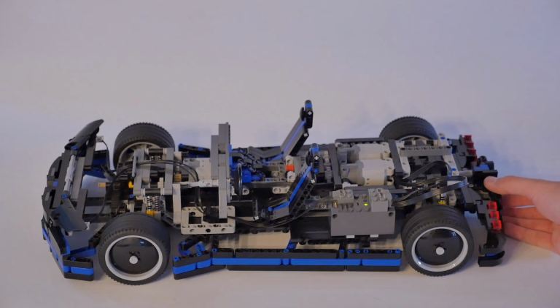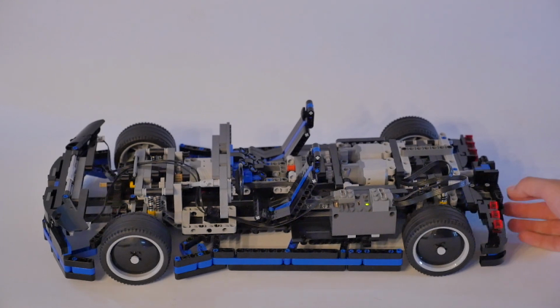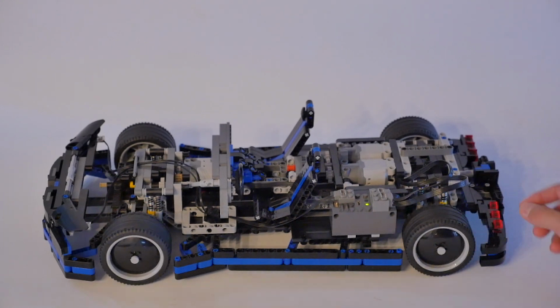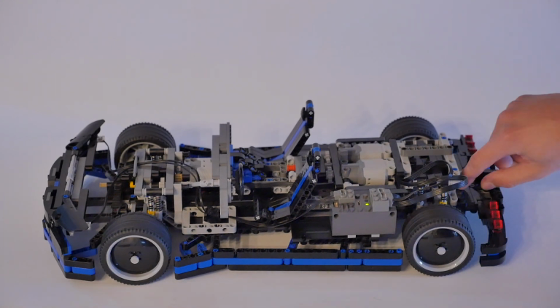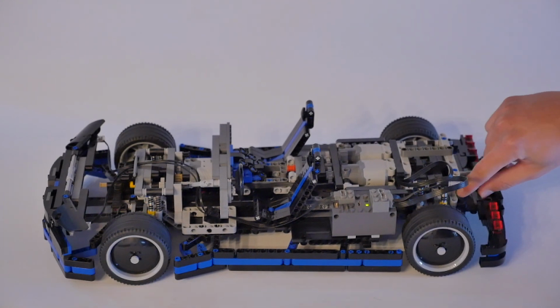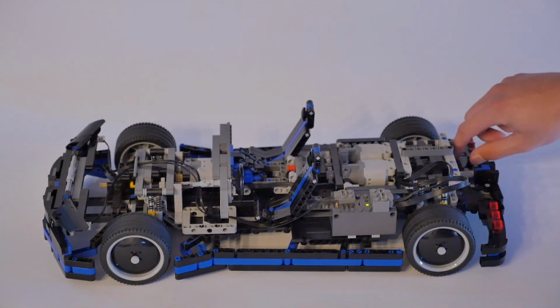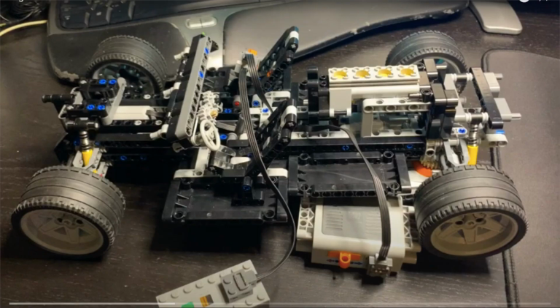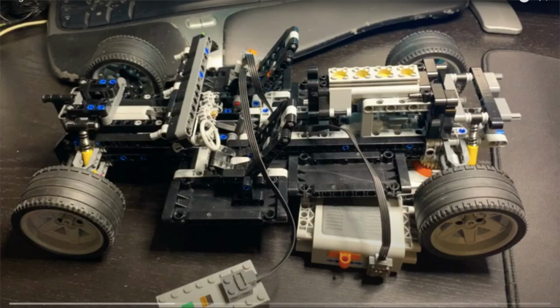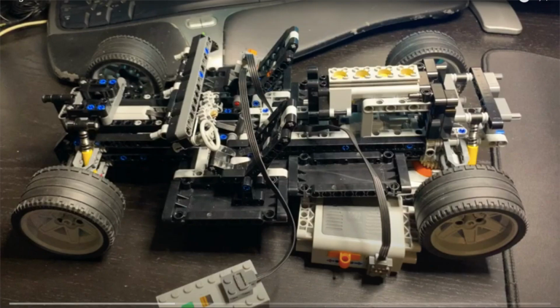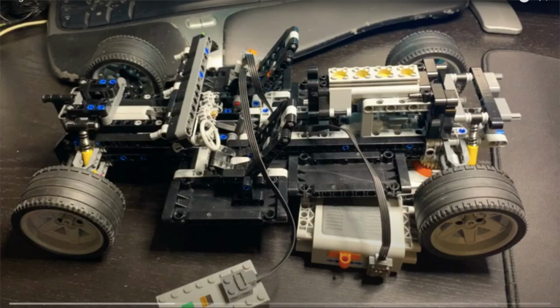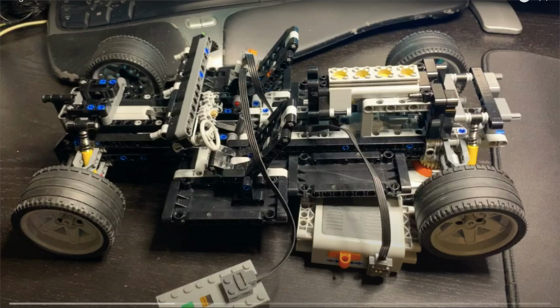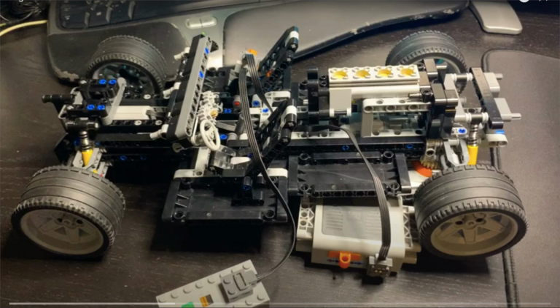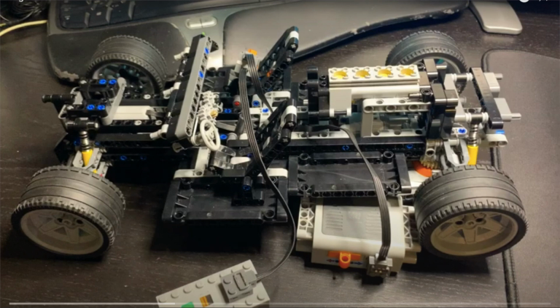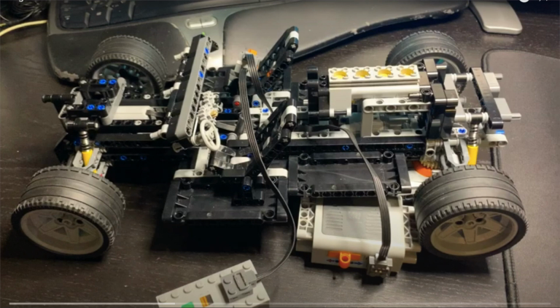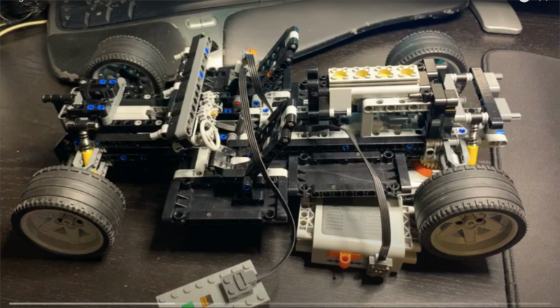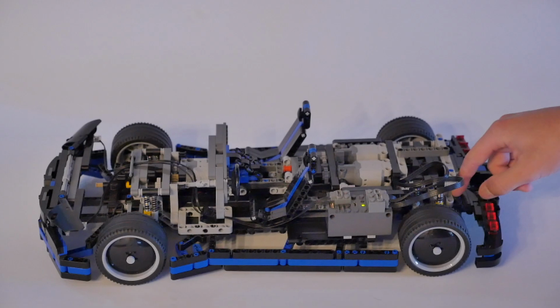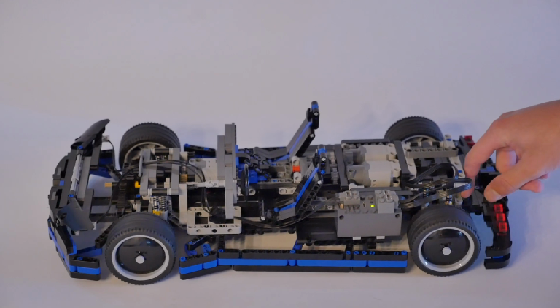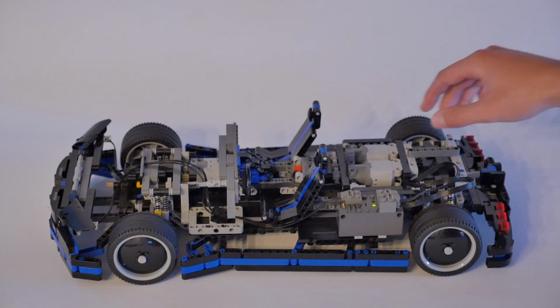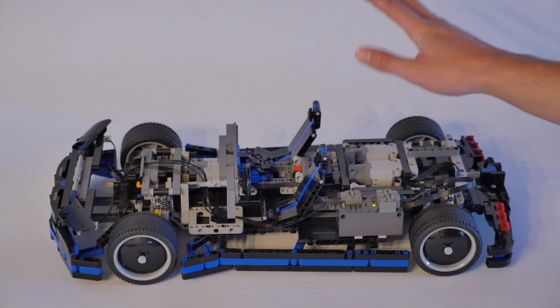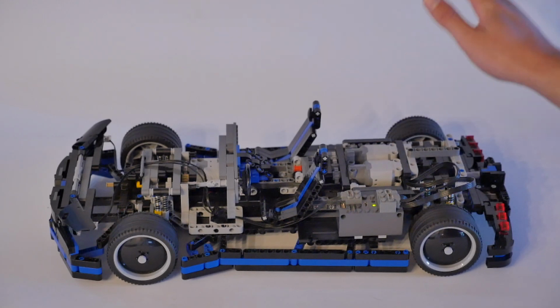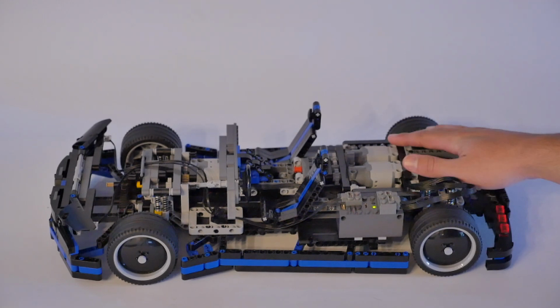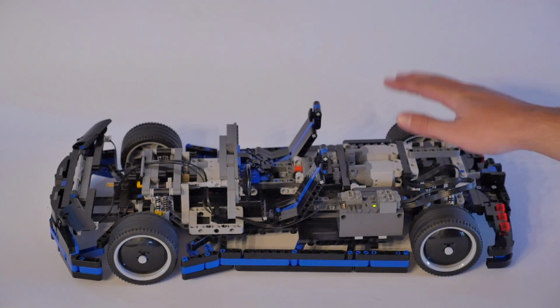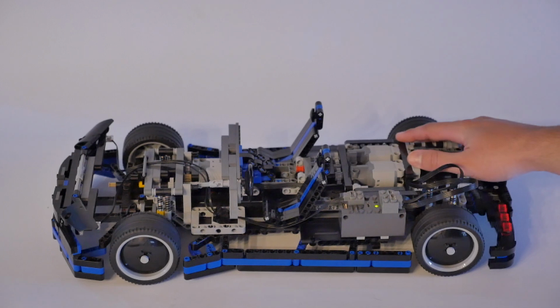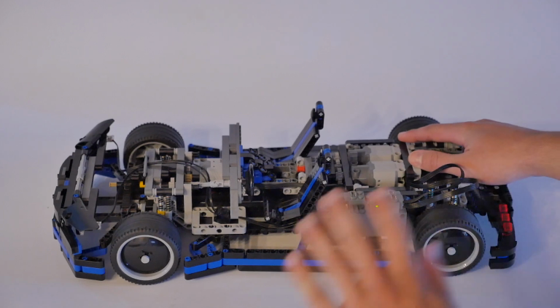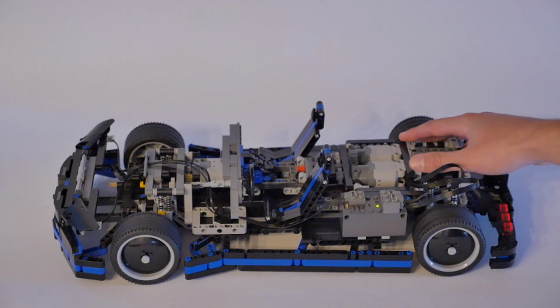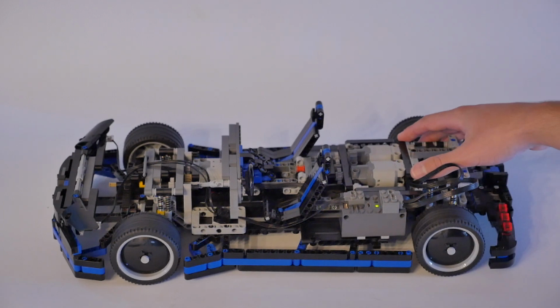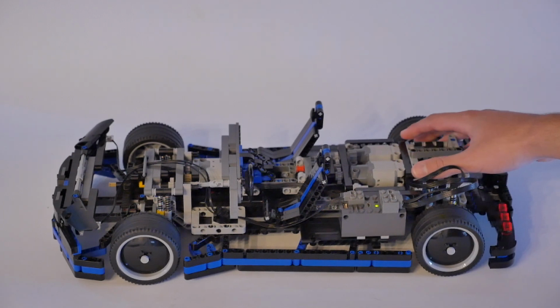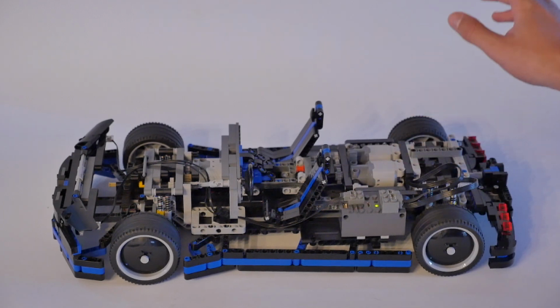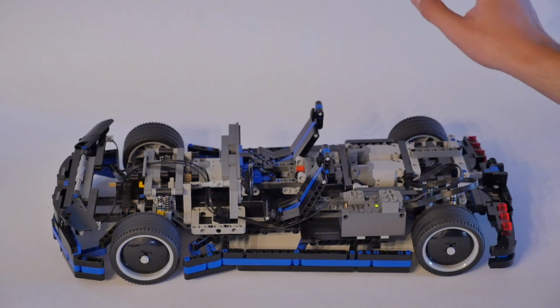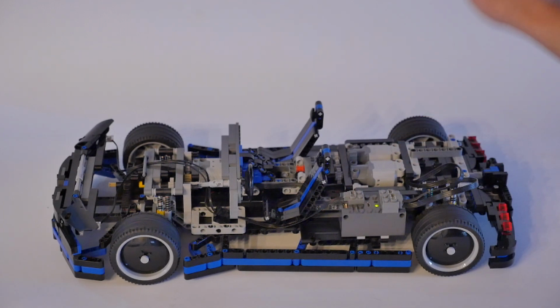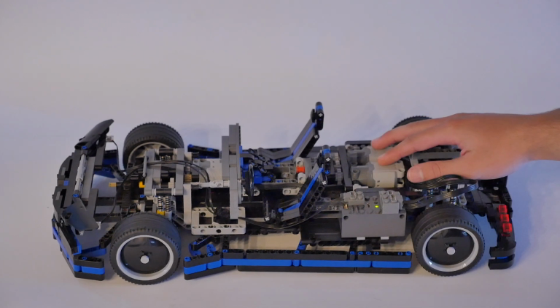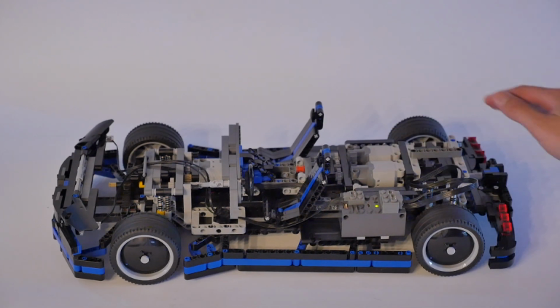A long time ago, I made a chassis for an RC car out of LEGO, and that one was fine for a first prototype, but now I've made one that's even better. That old one is gone — disassembled it for parts — and here's this better one.